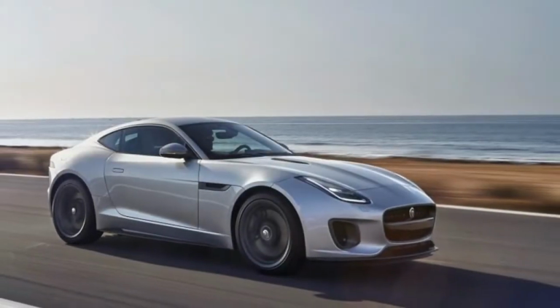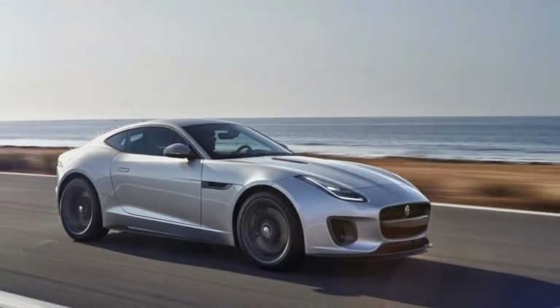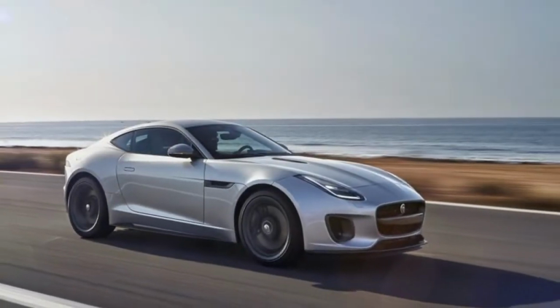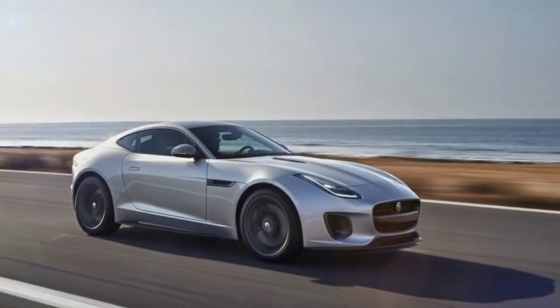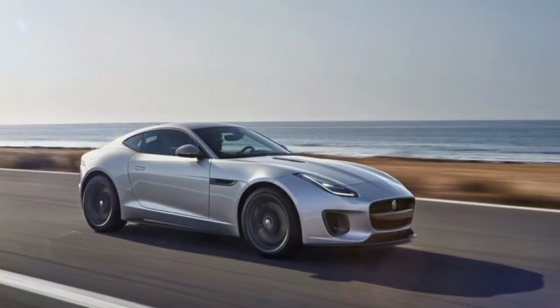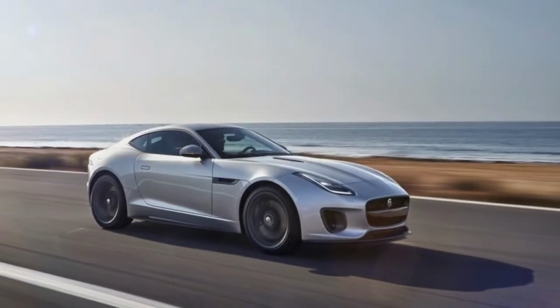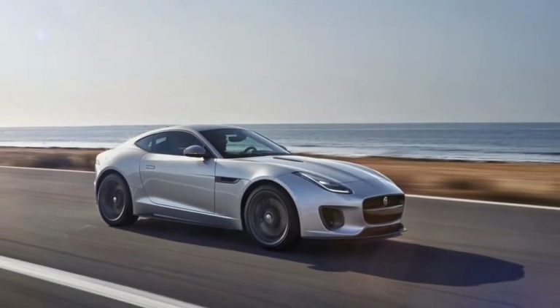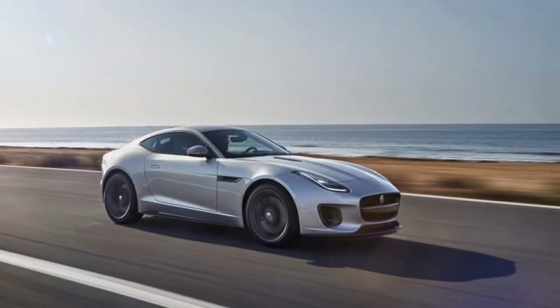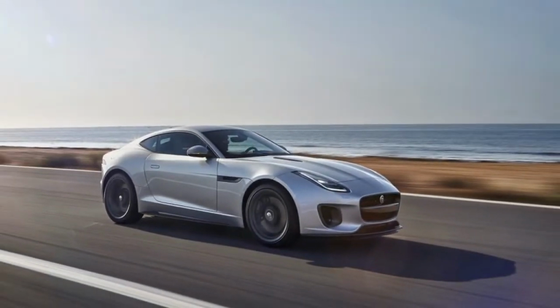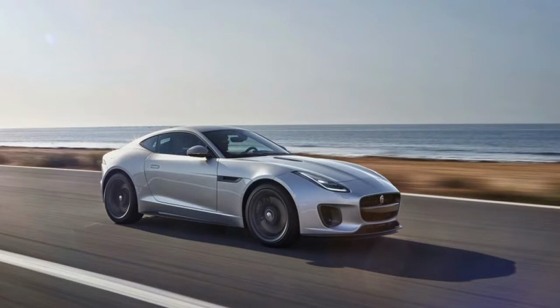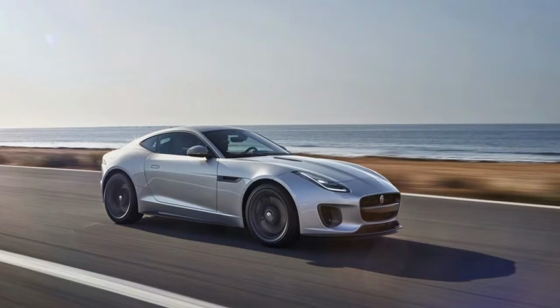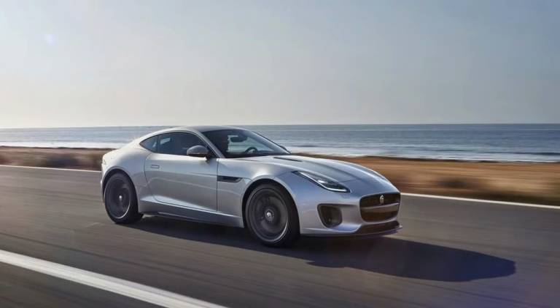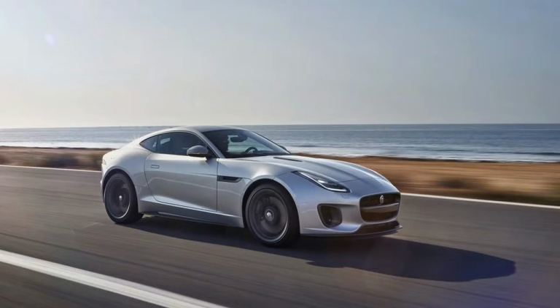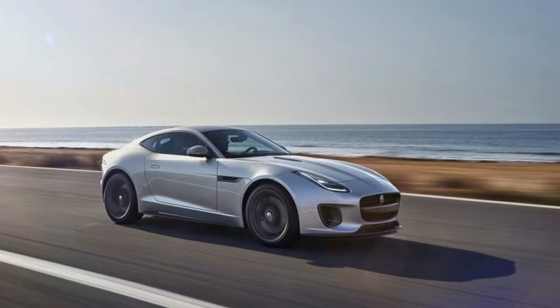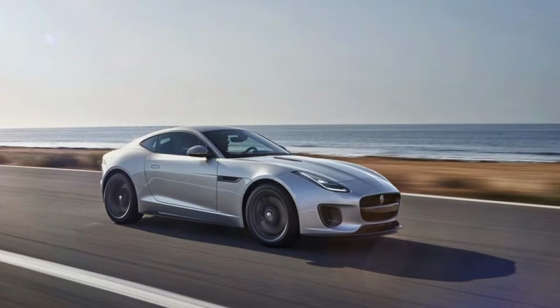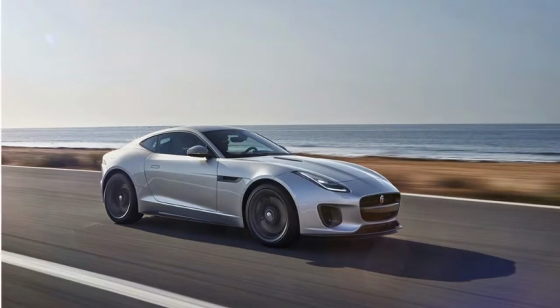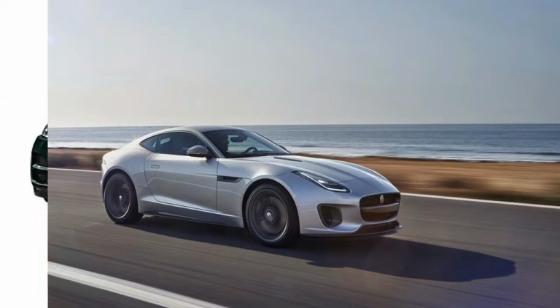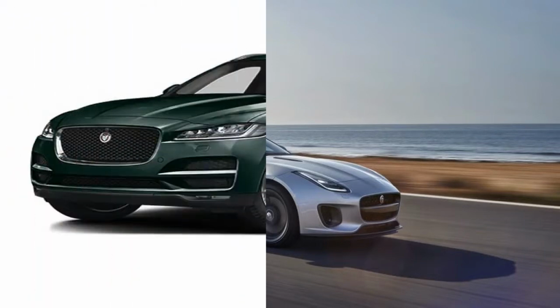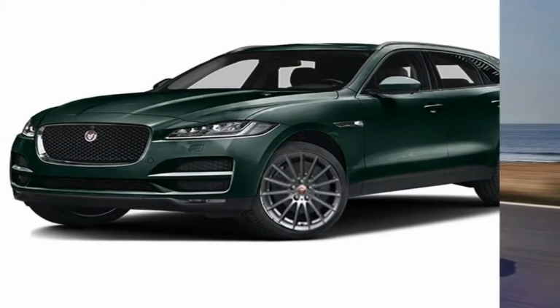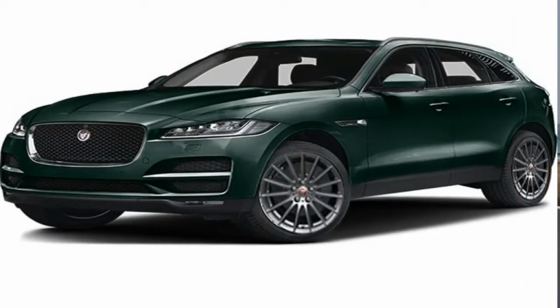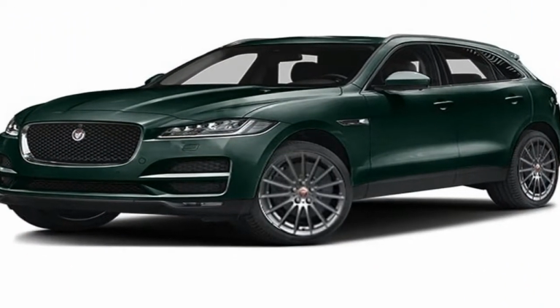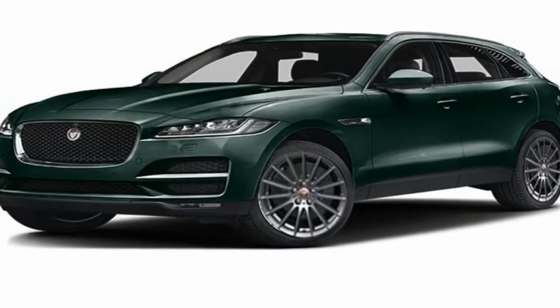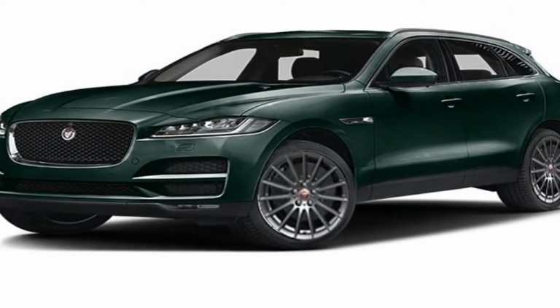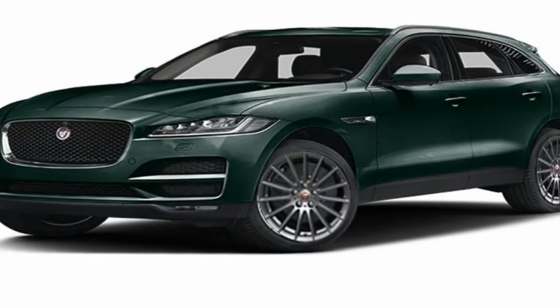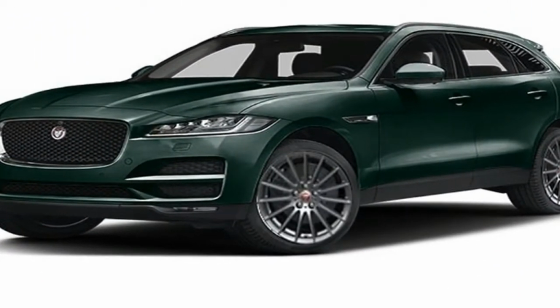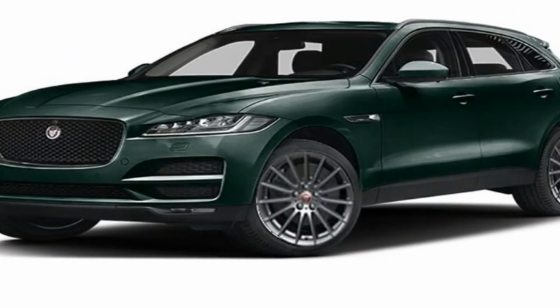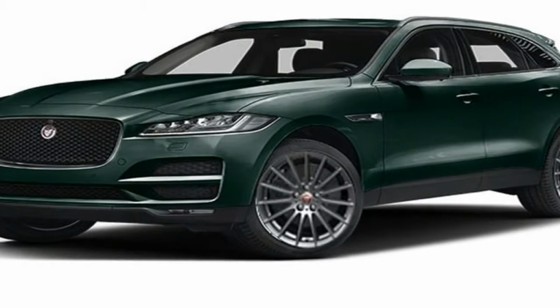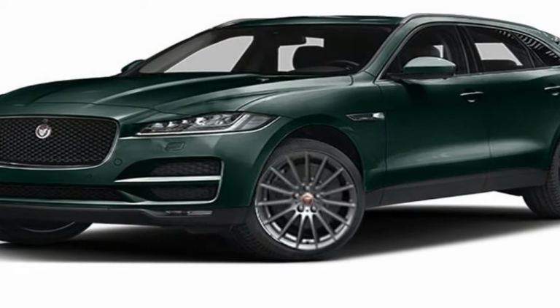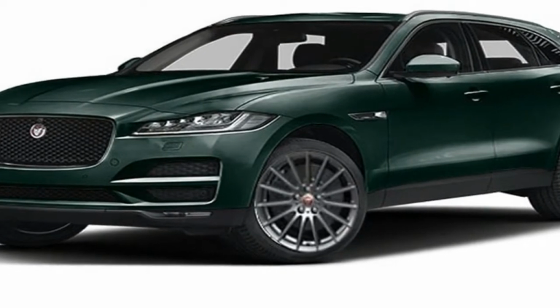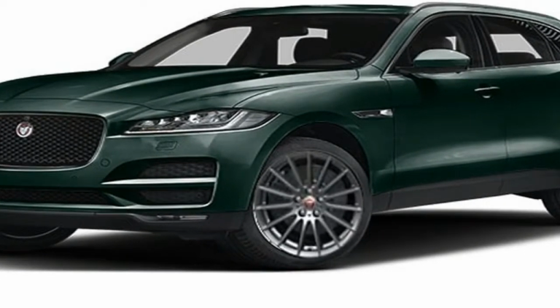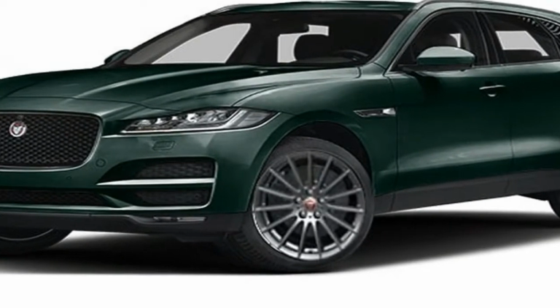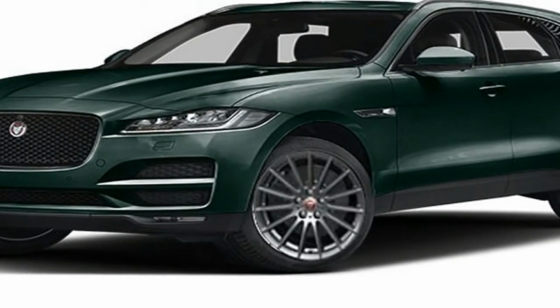The 2018 Jaguar F-Type gives us further cause to rejoice with a more modern, streamlined media navigation interface replacing the dated pack in earlier models.